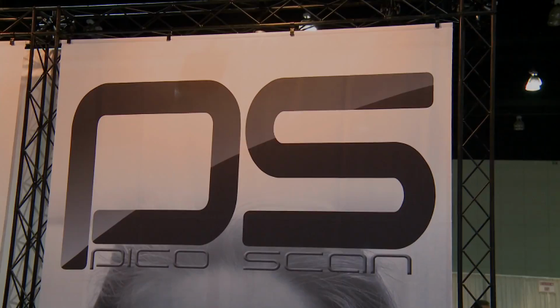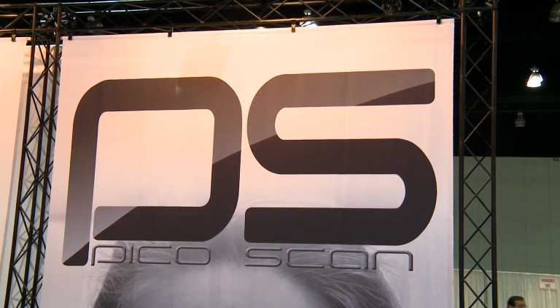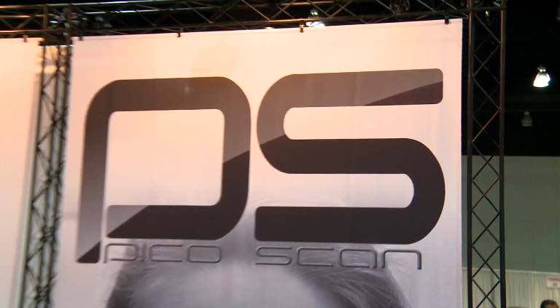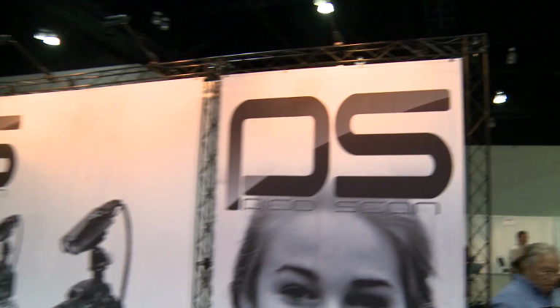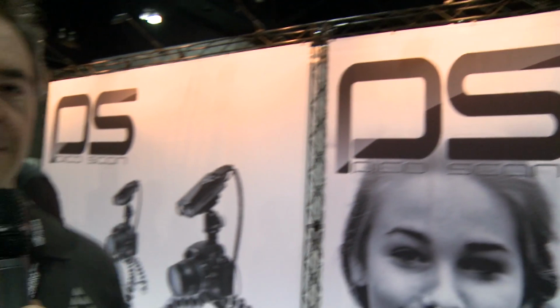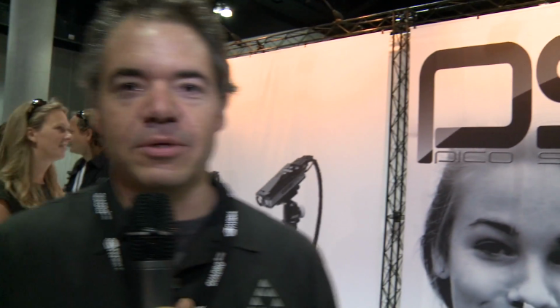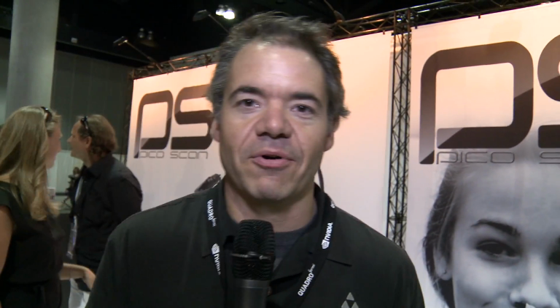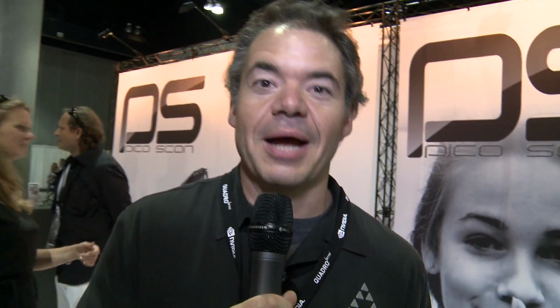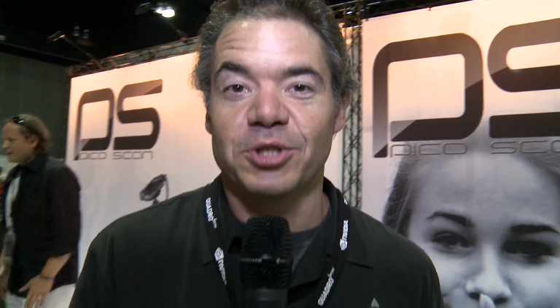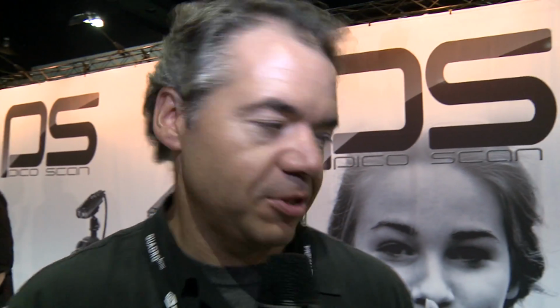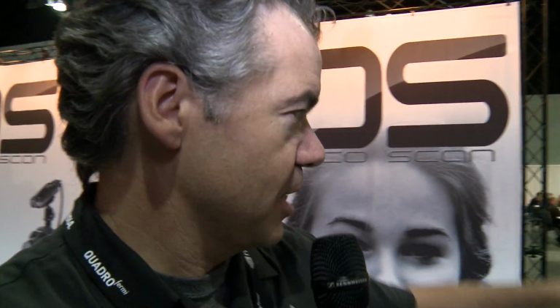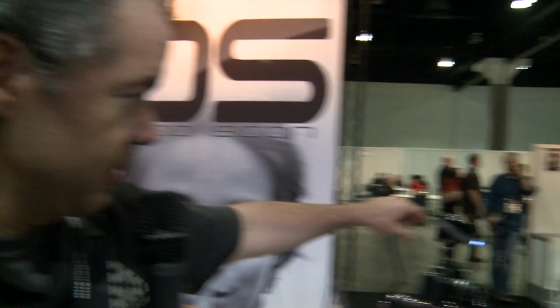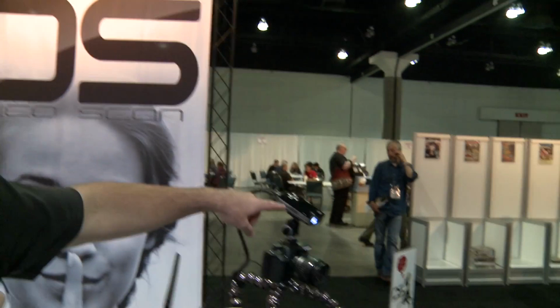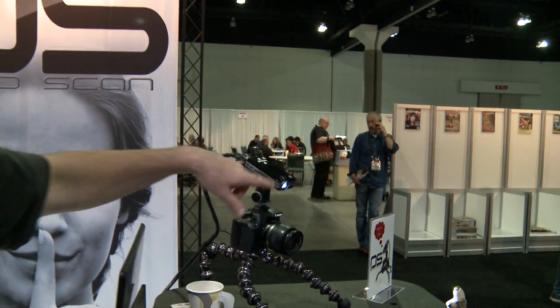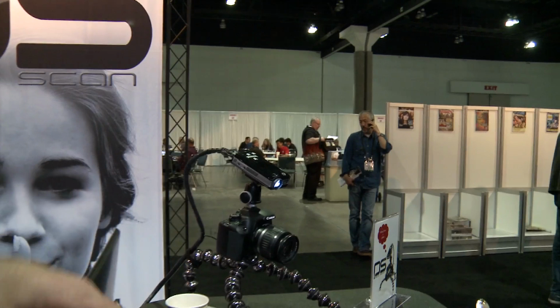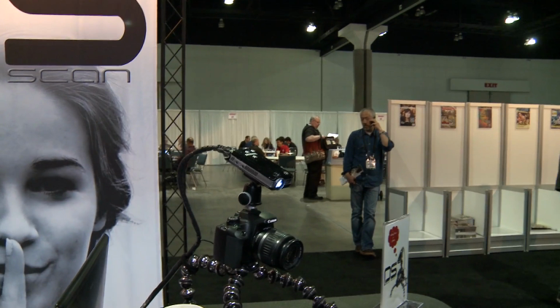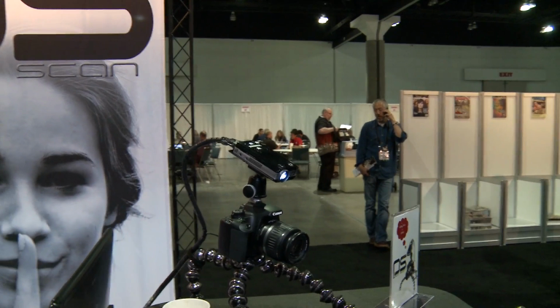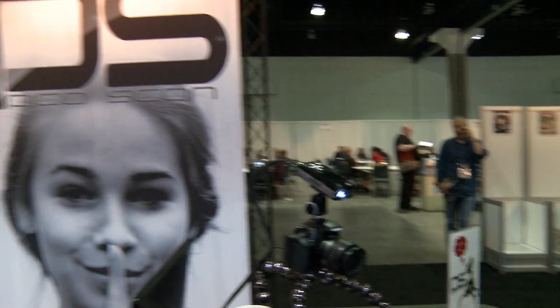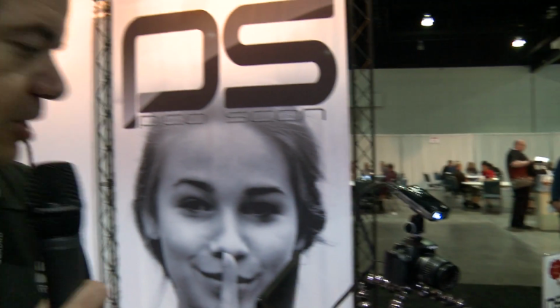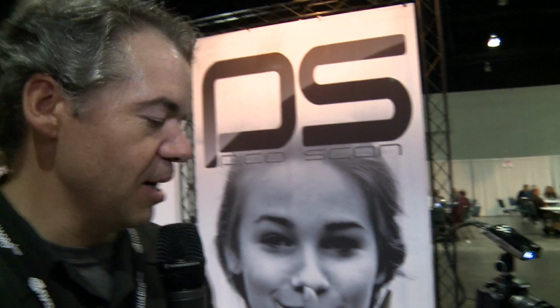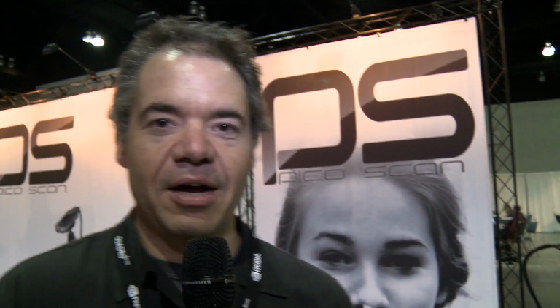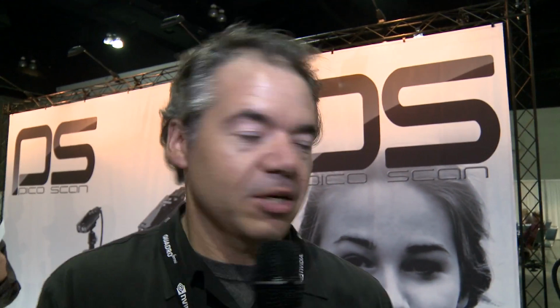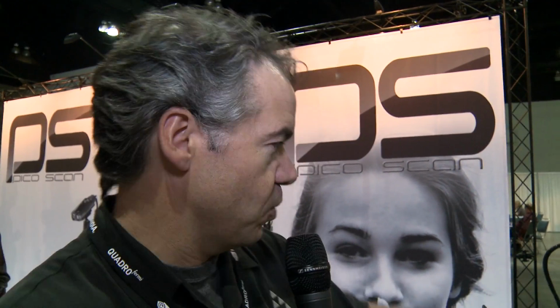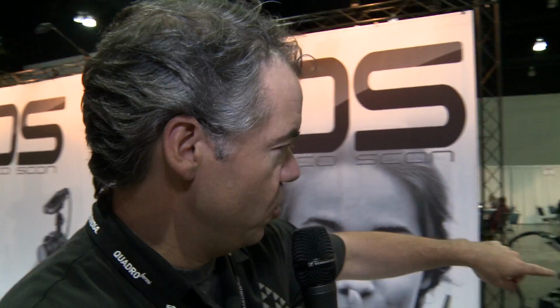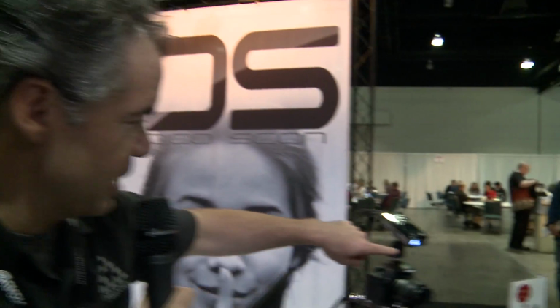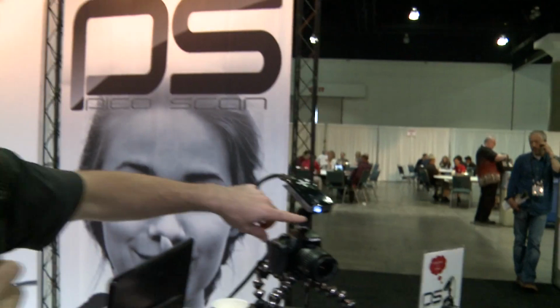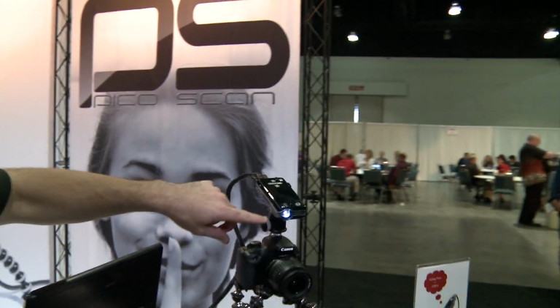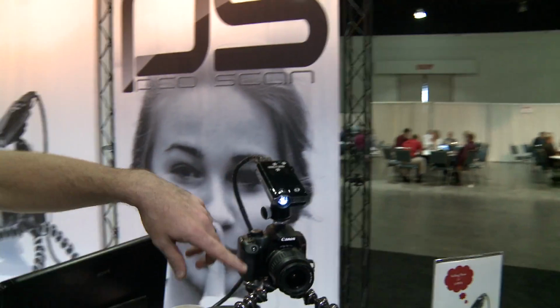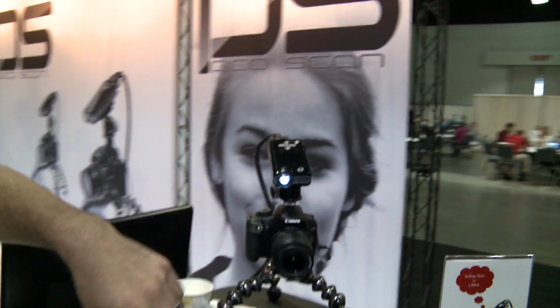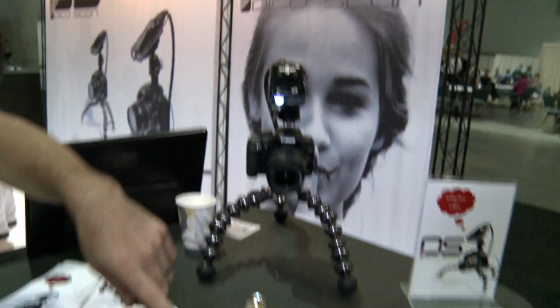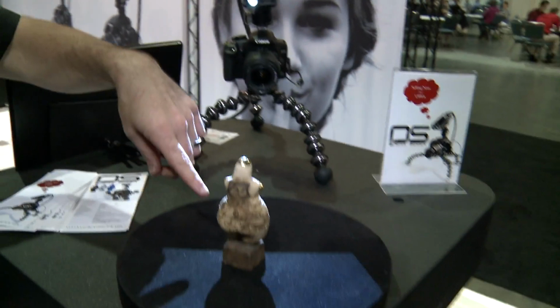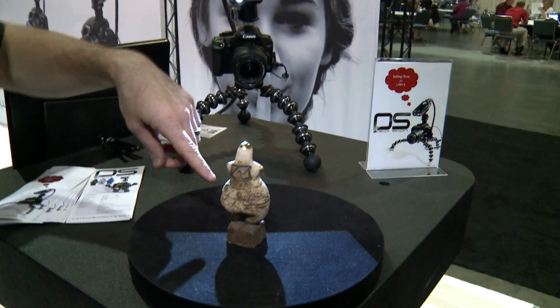So we're here at Pico Scan. You may have heard of the Pico projectors — these tiny little projectors — and this is a fascinating use of that technology. What it's doing is it's actually projecting onto this object here.